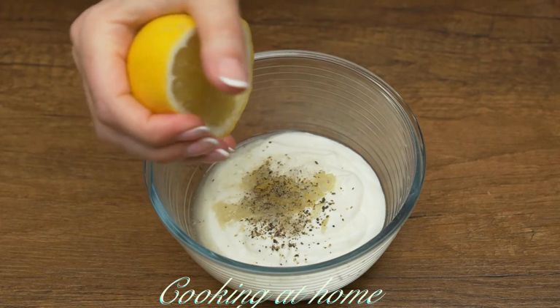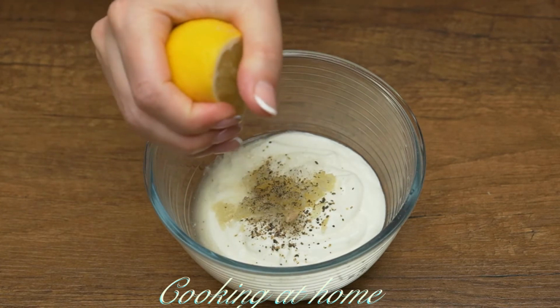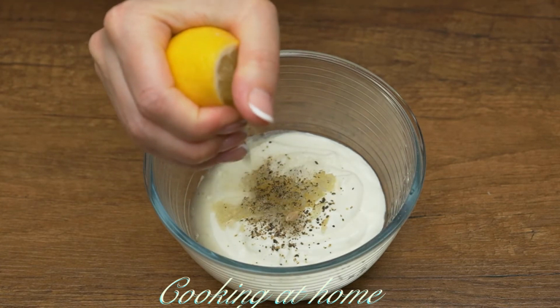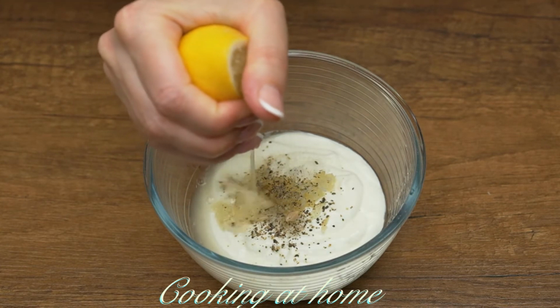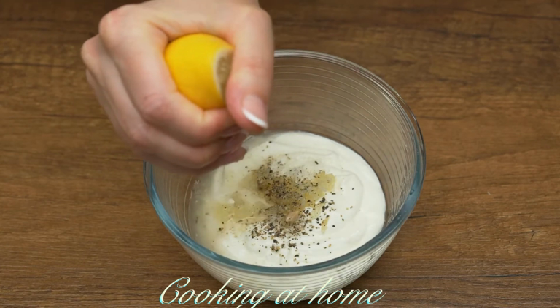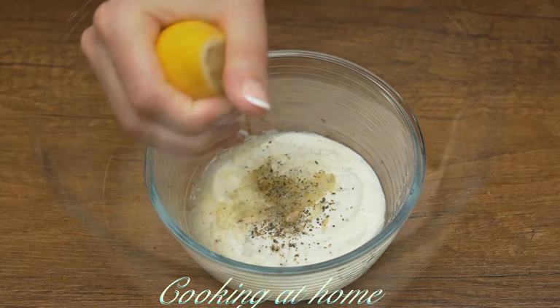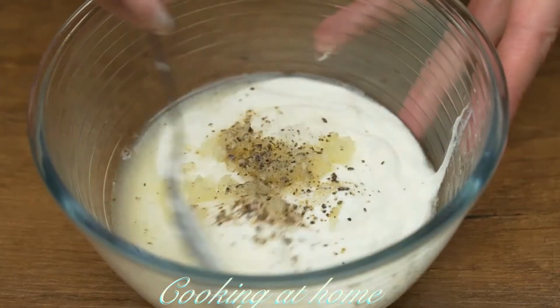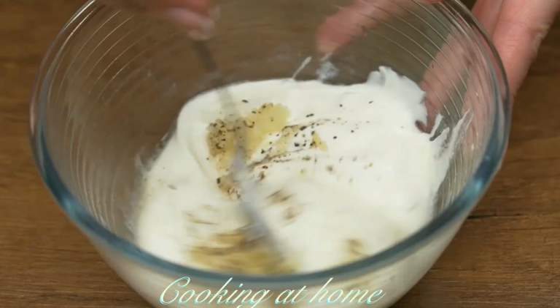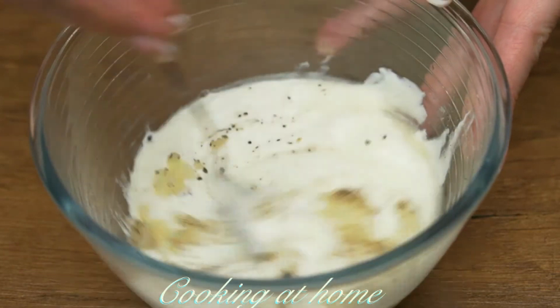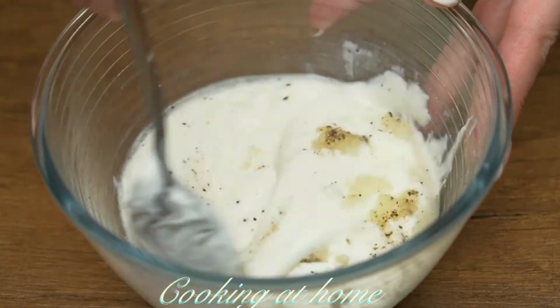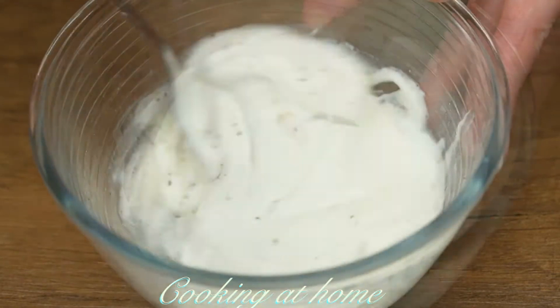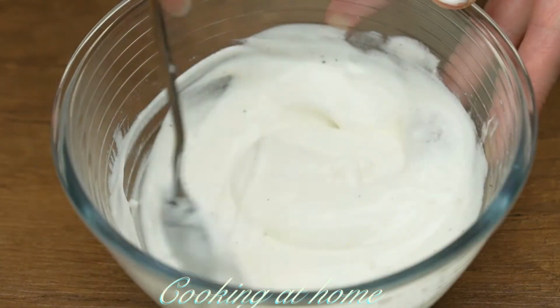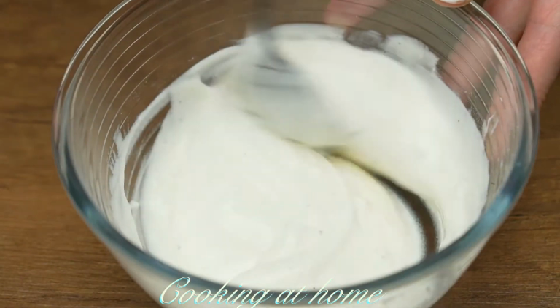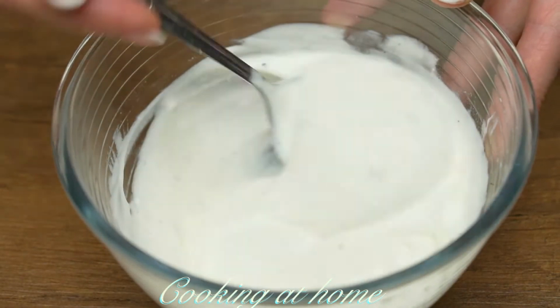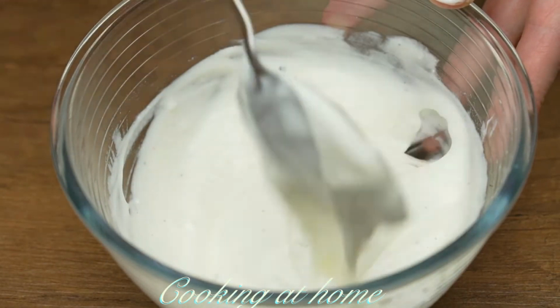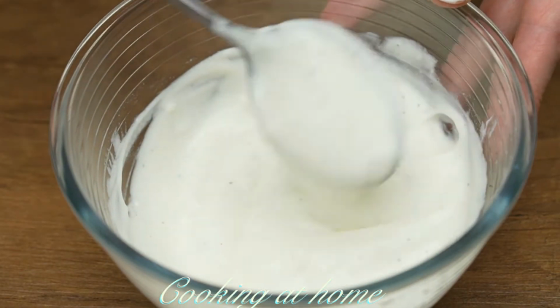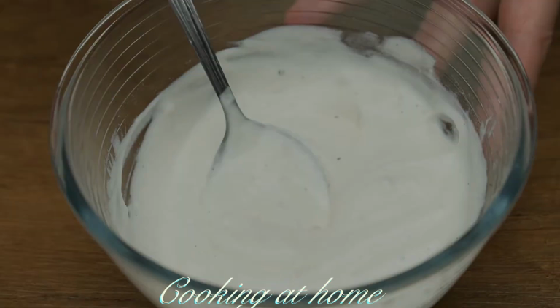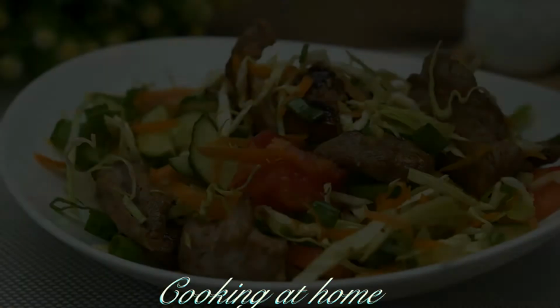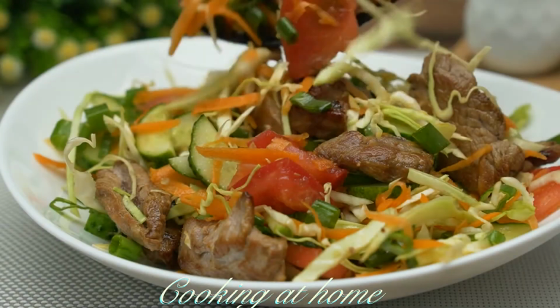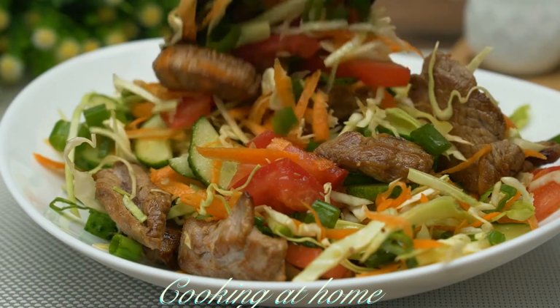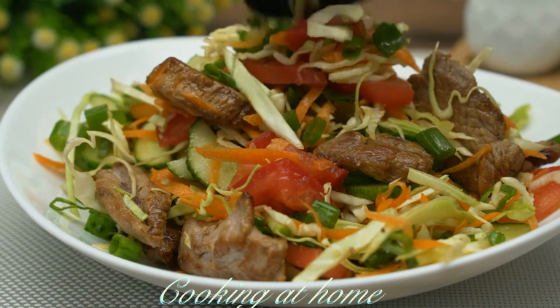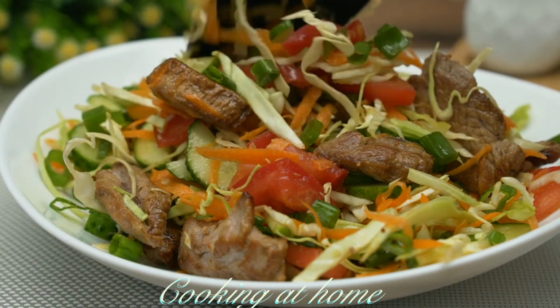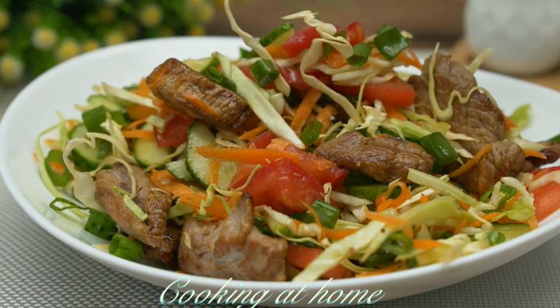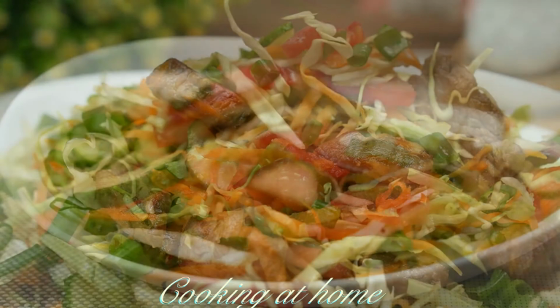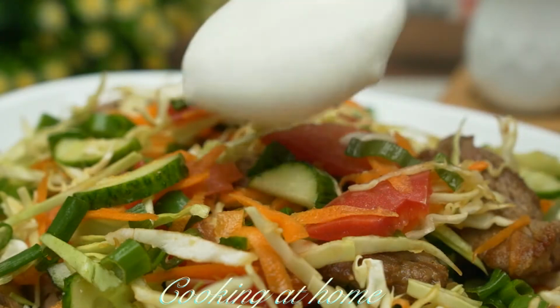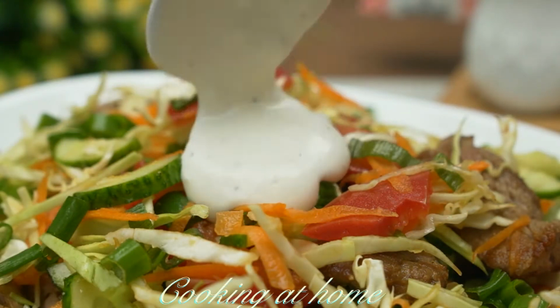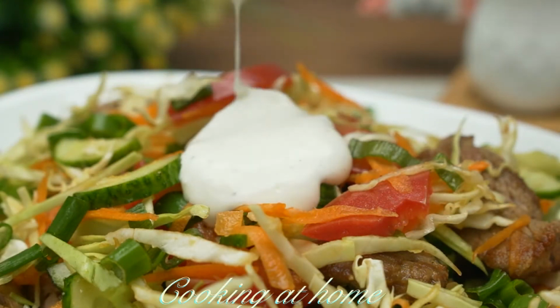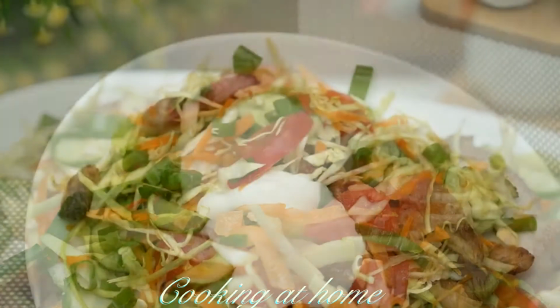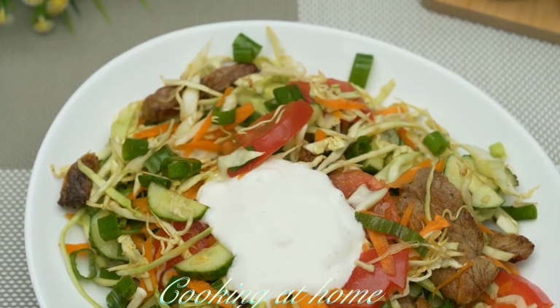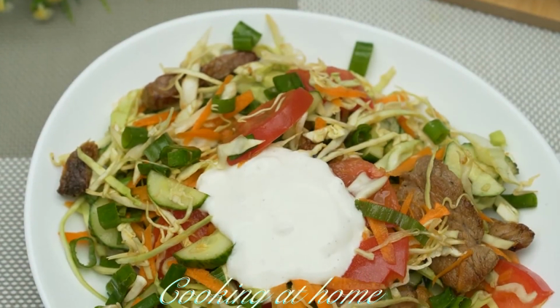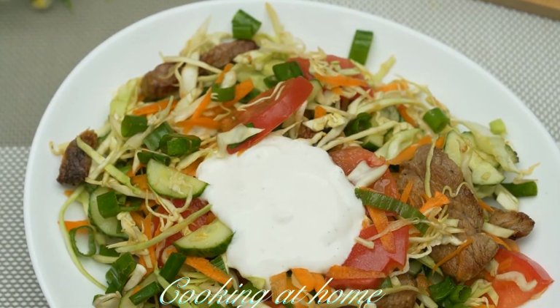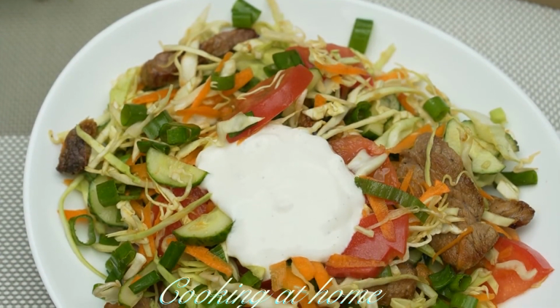I'm adding two or three tablespoons of lemon juice and mixing it all together, then adding the sauce on the salad for each serving.